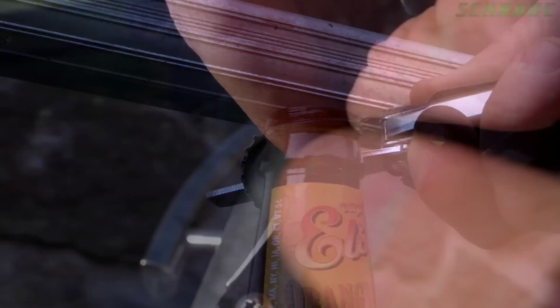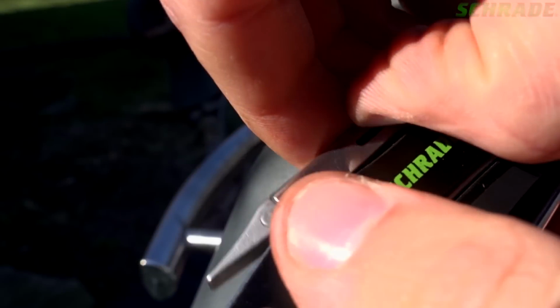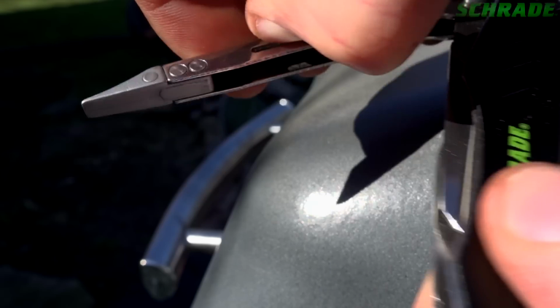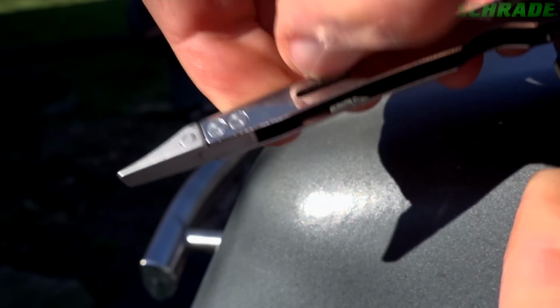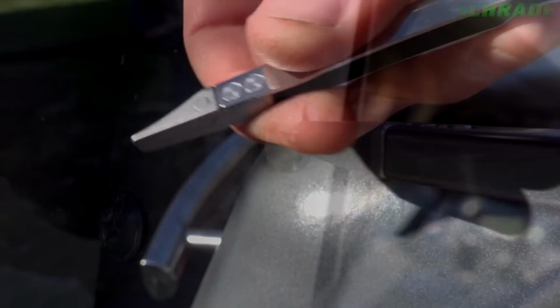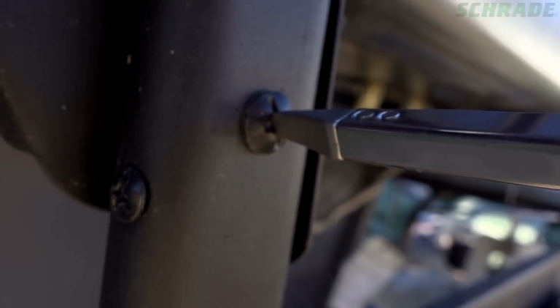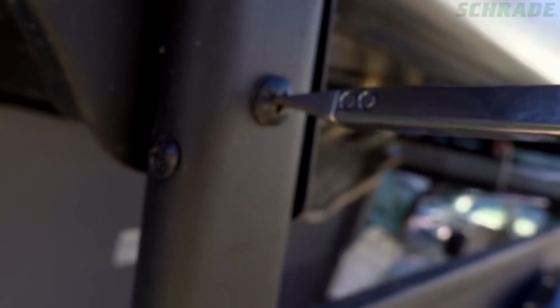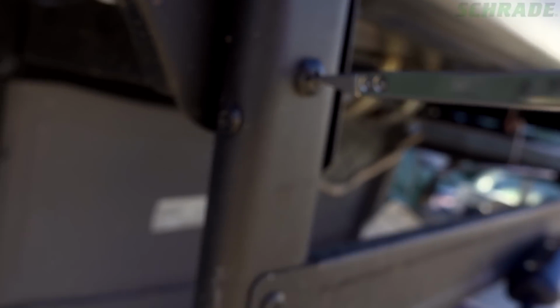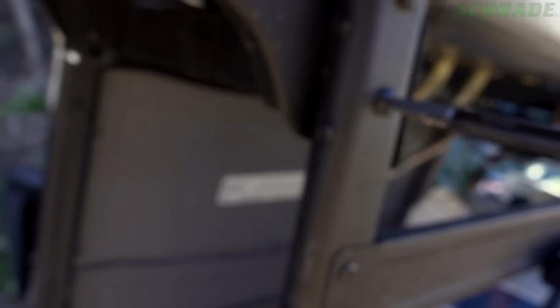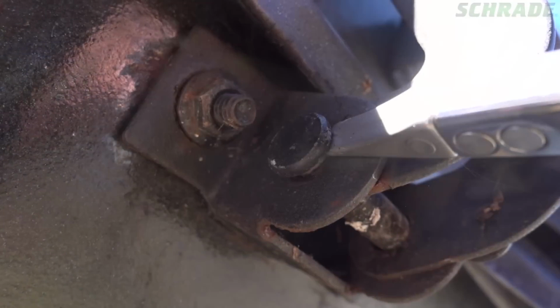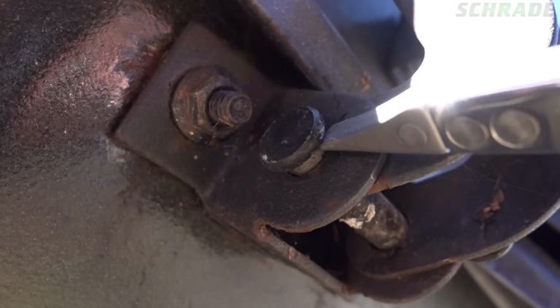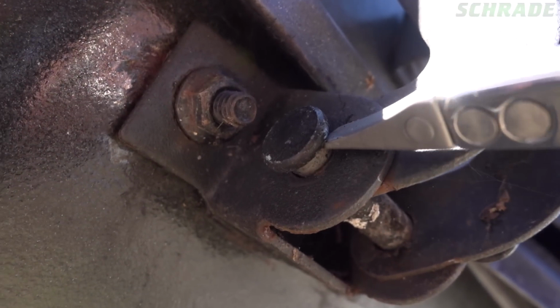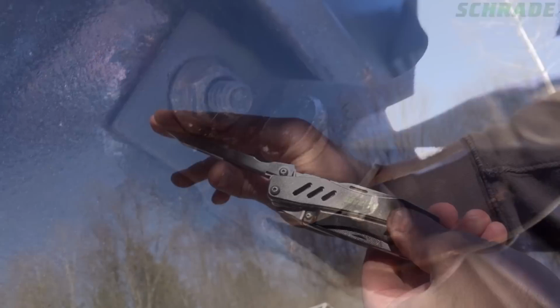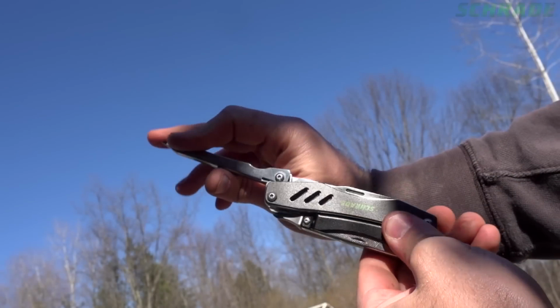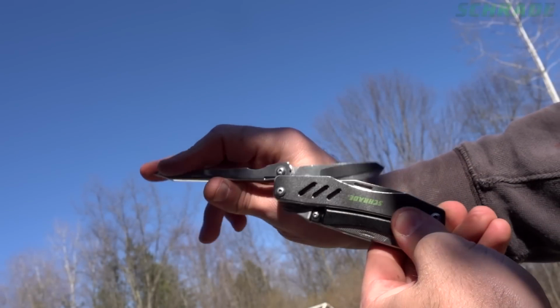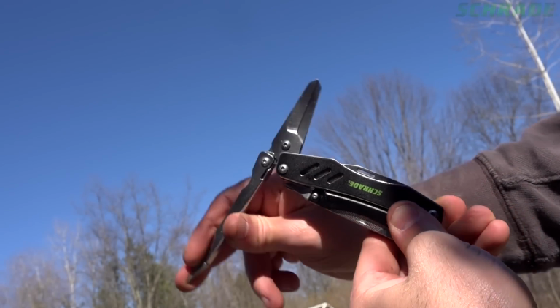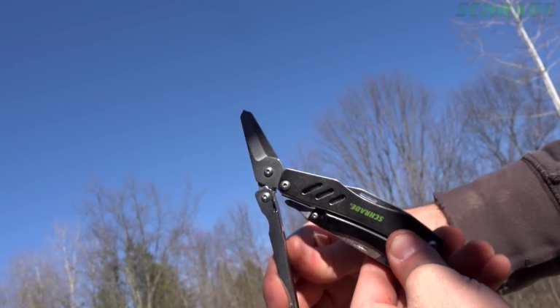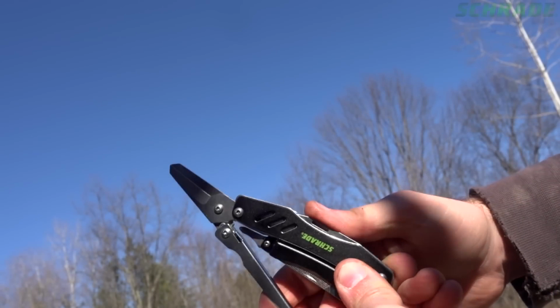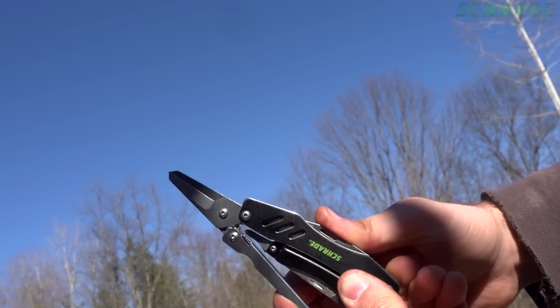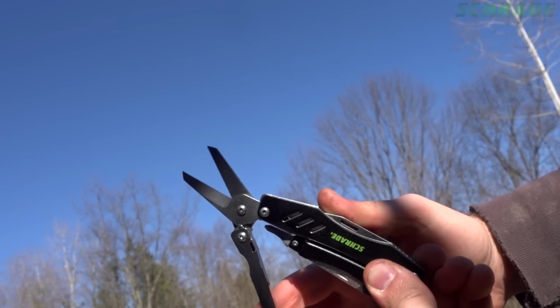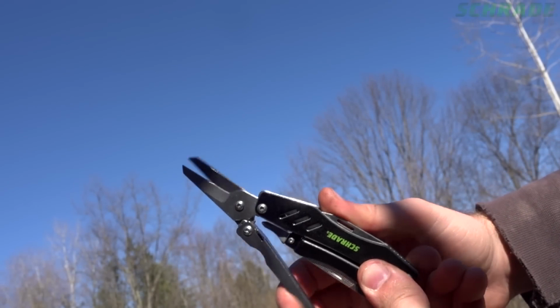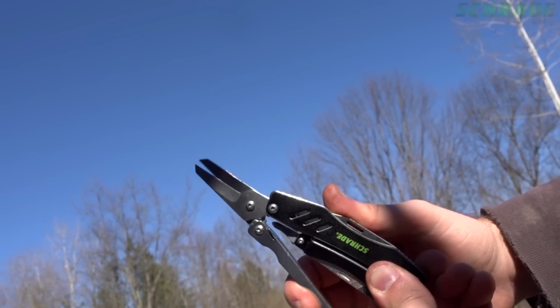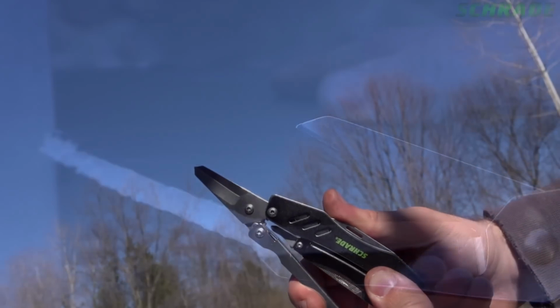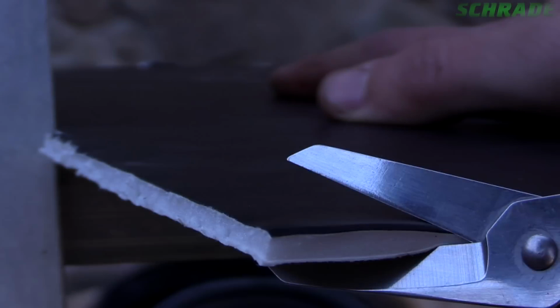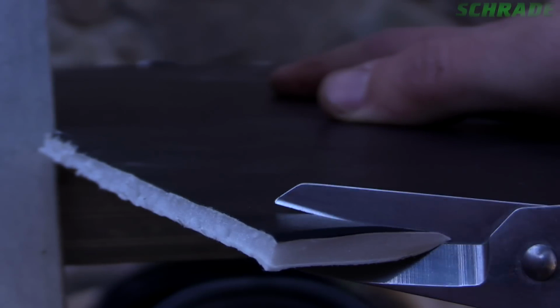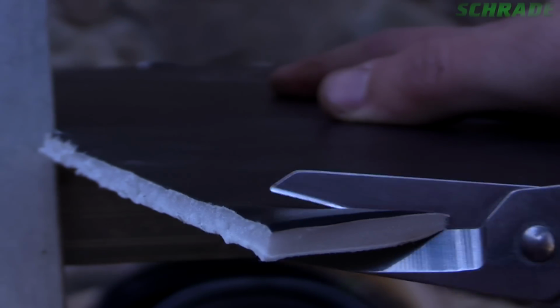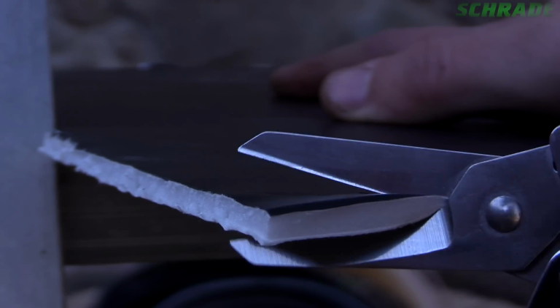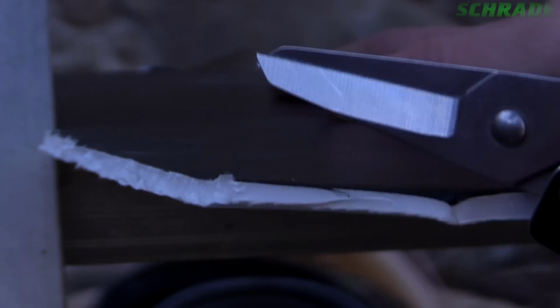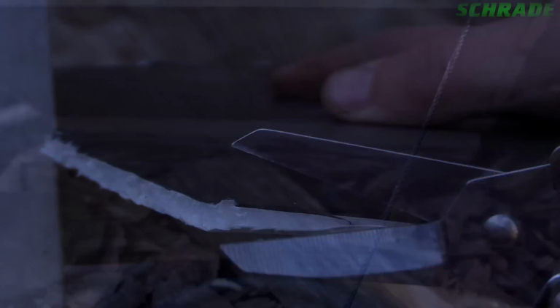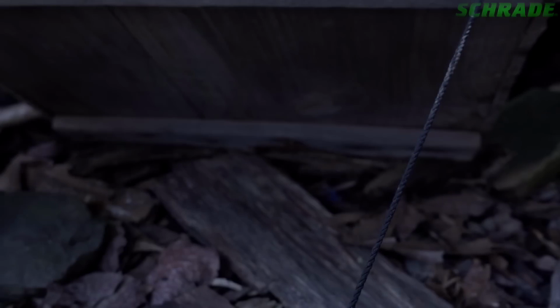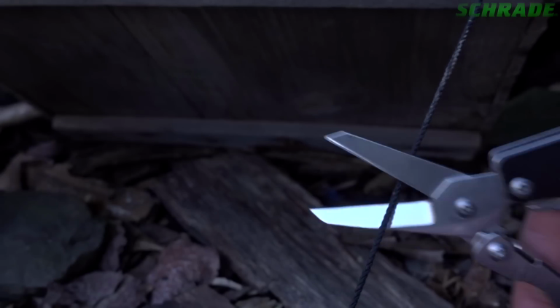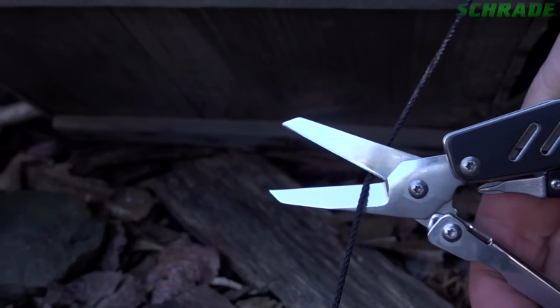Use the ridged flathead driver to turn larger screws and perform light prying tasks. Fold the flathead driver backwards to reveal a stout pair of heavy-duty shears that can be used for cutting everything from paper to animal hides and even clothing.